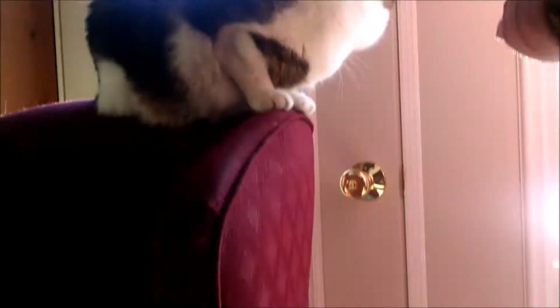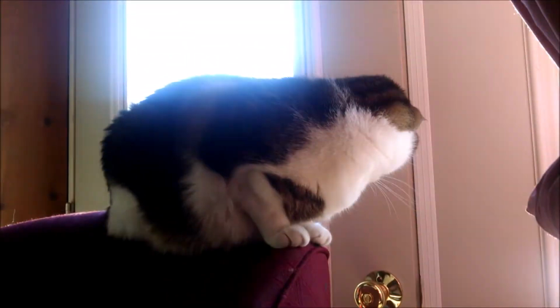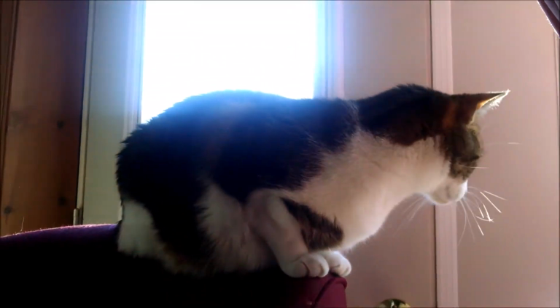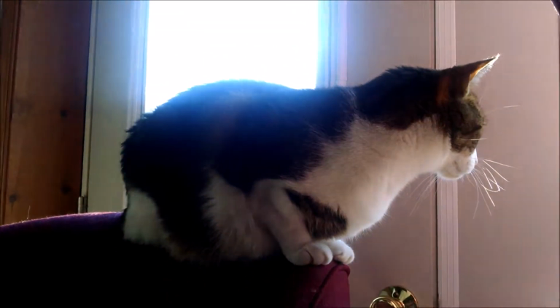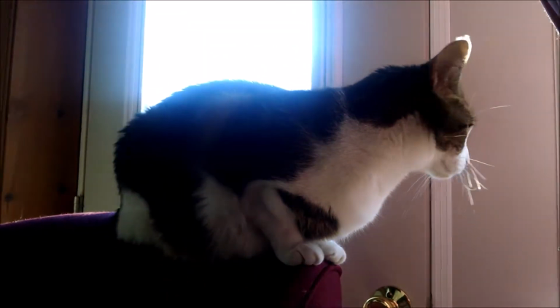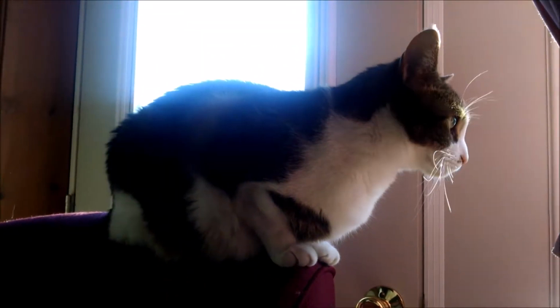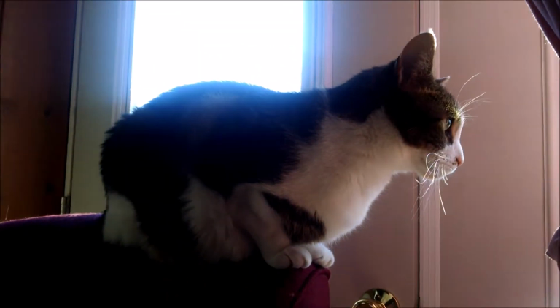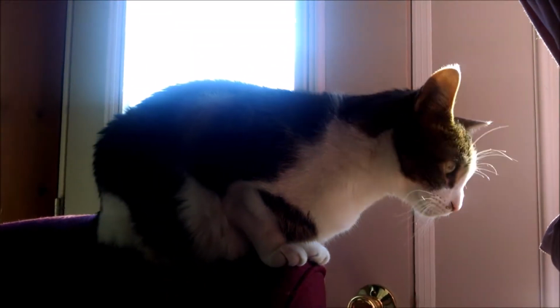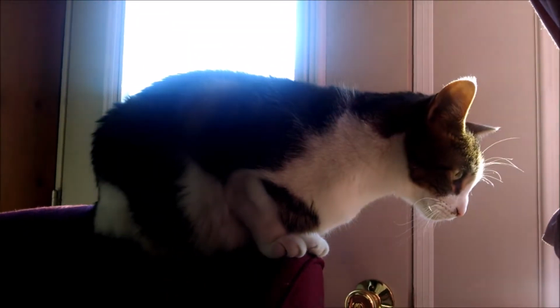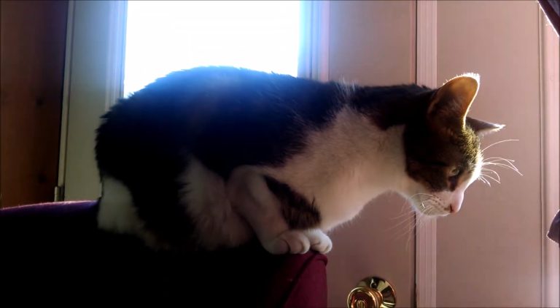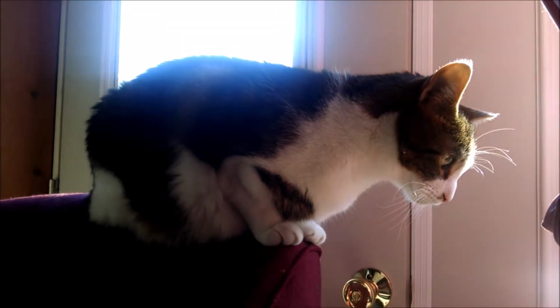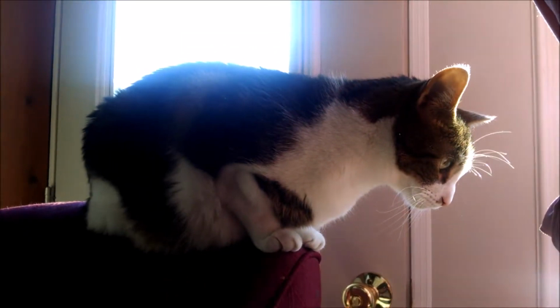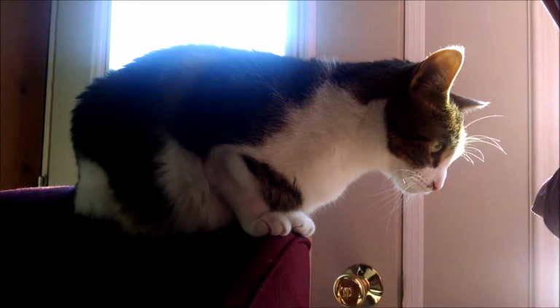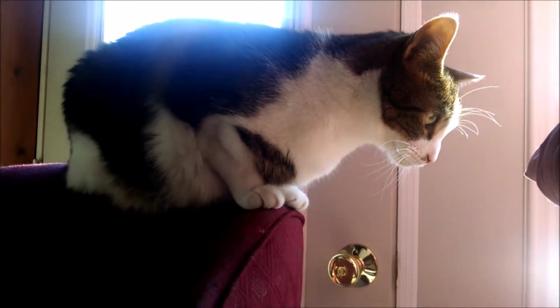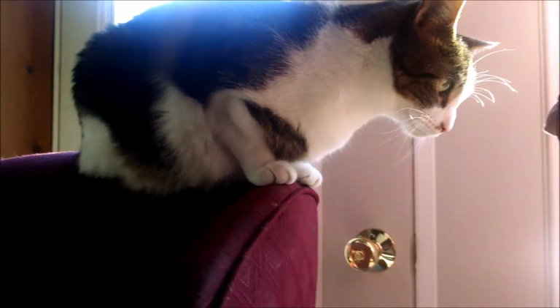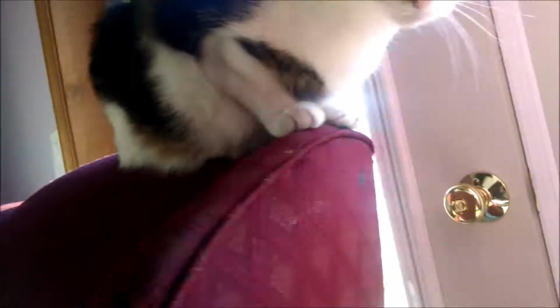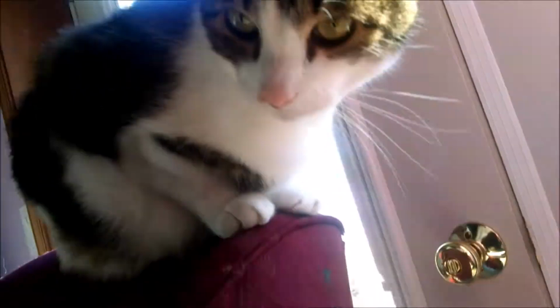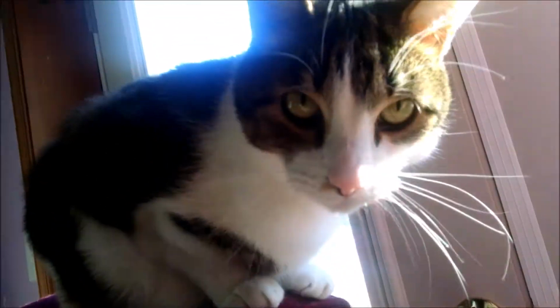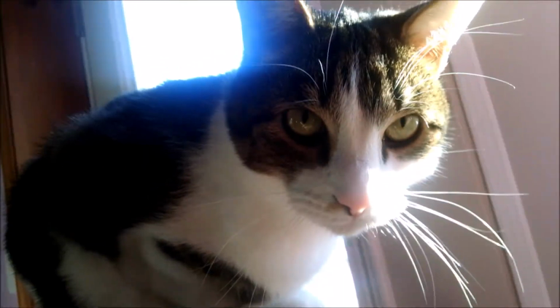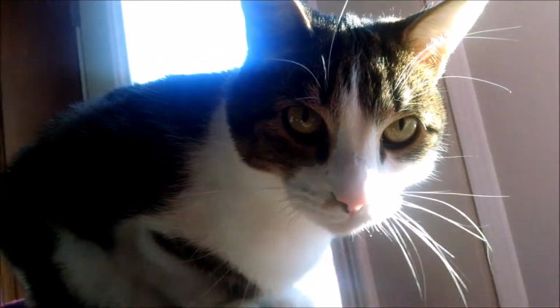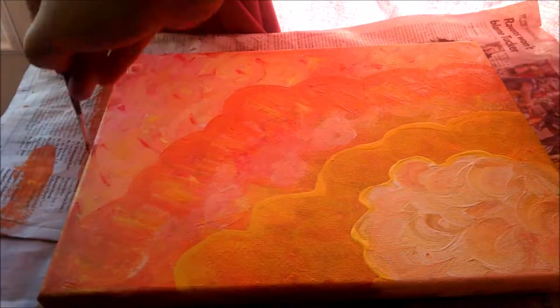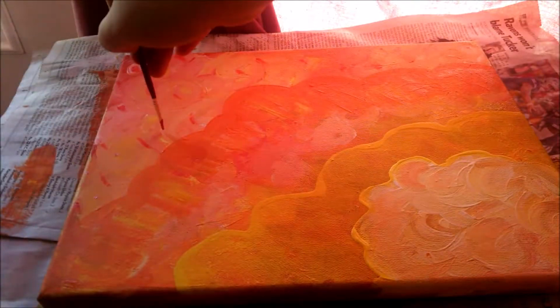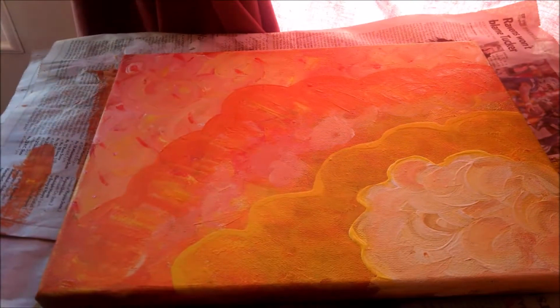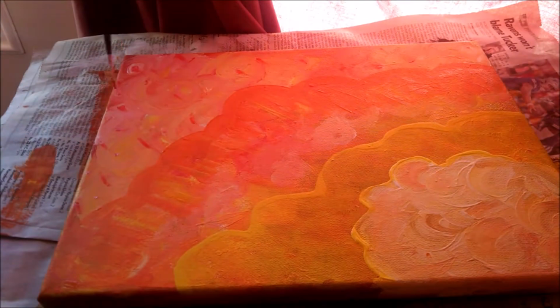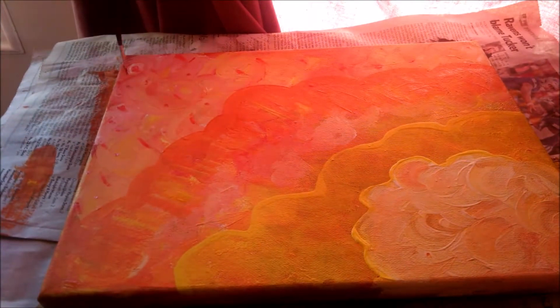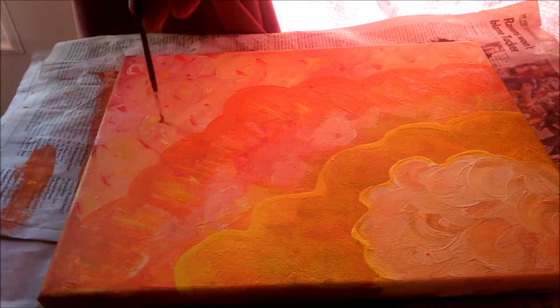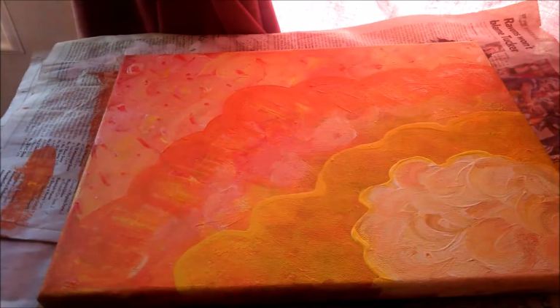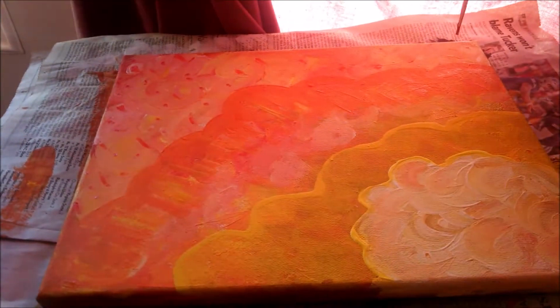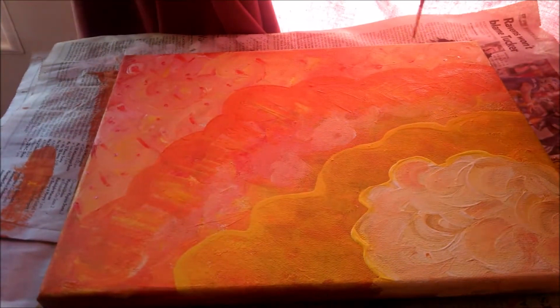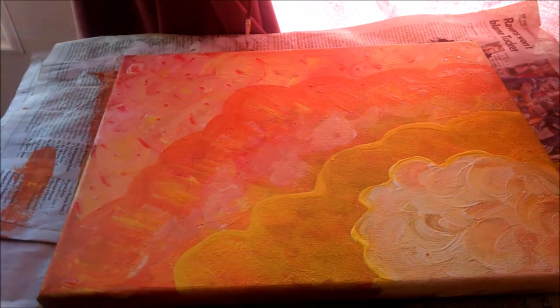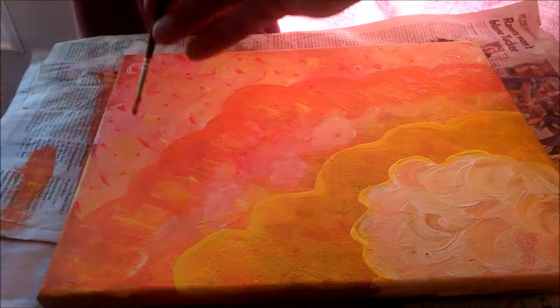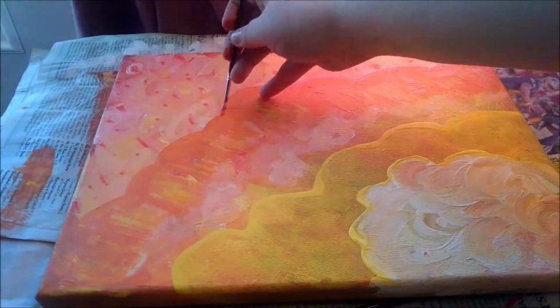So you look at the bottom and you've got your rain clouds and a sunny area. And then up above, the rain — the pink dots are coming down.